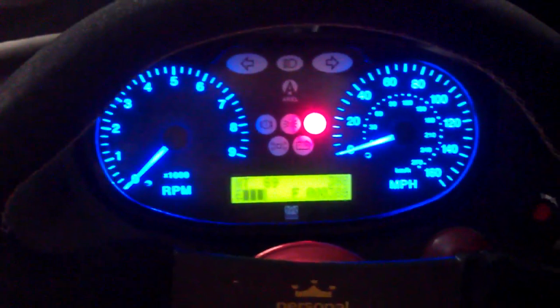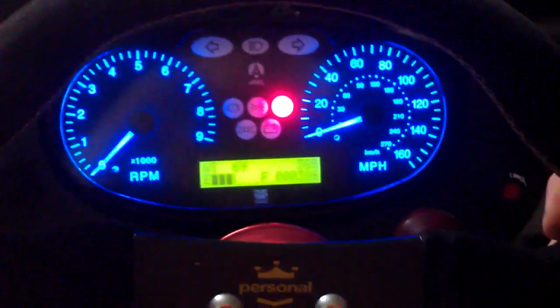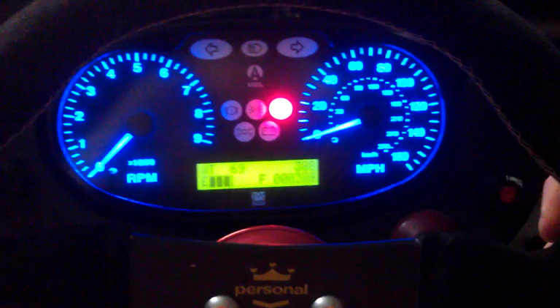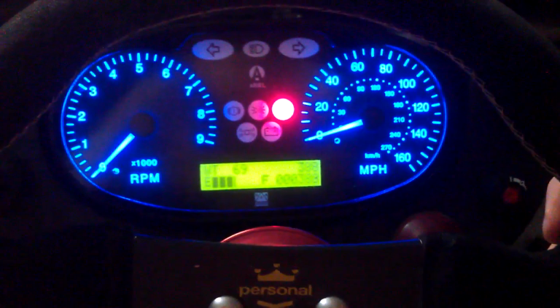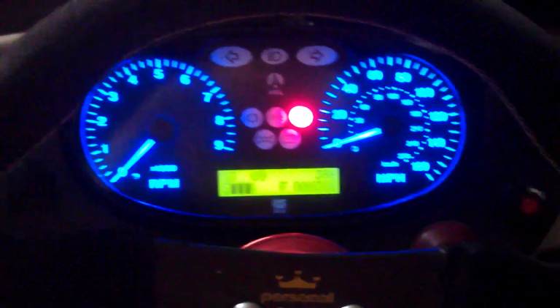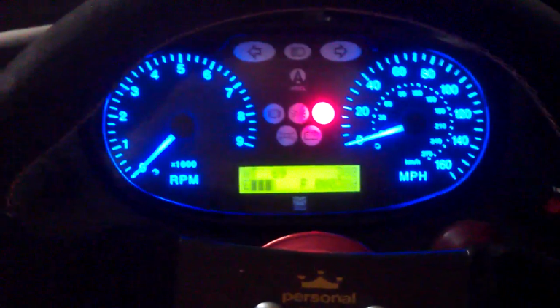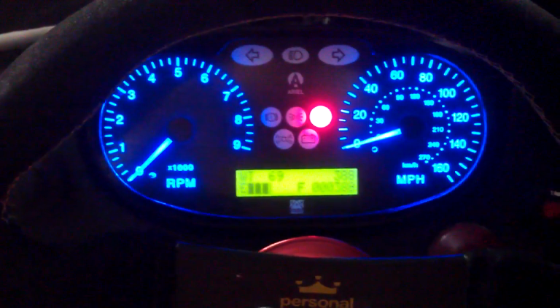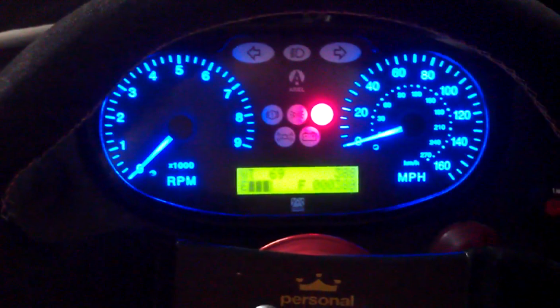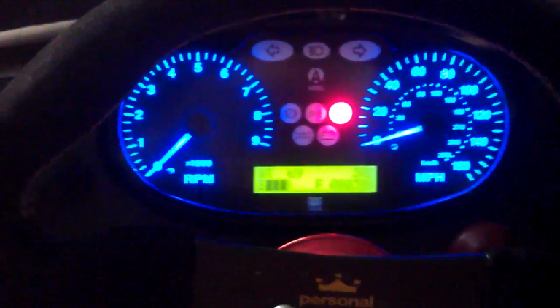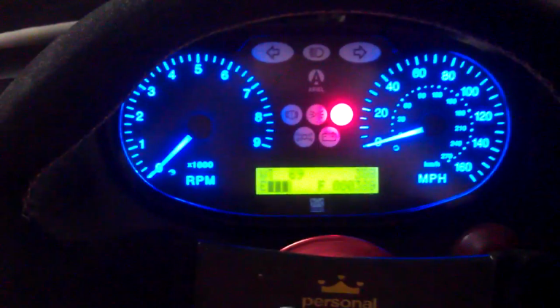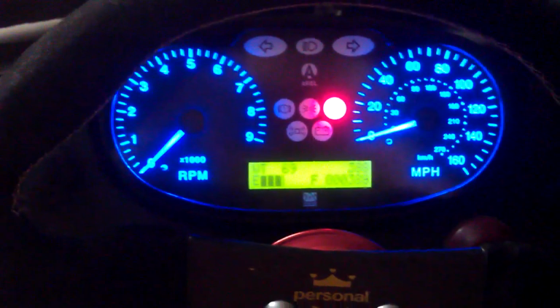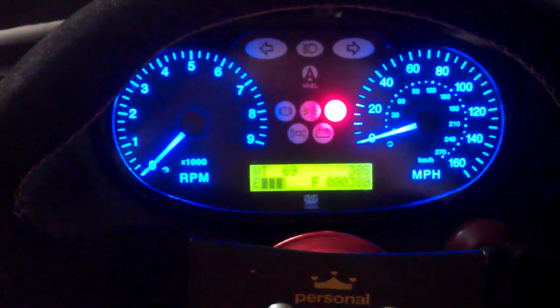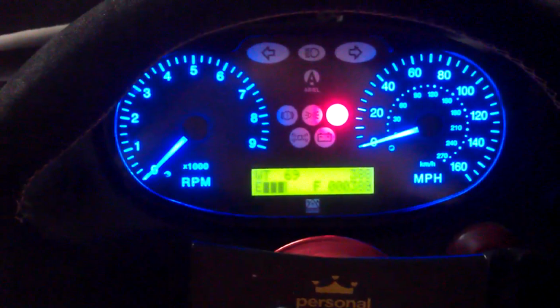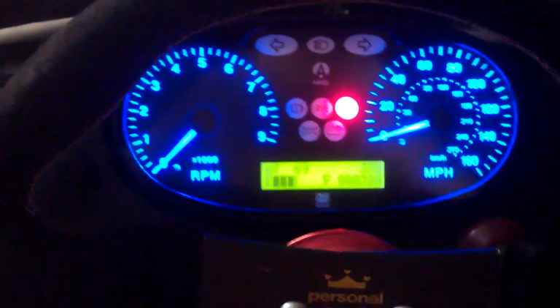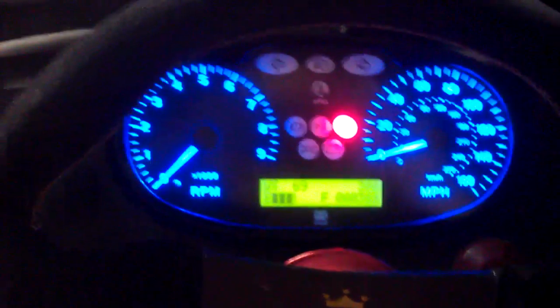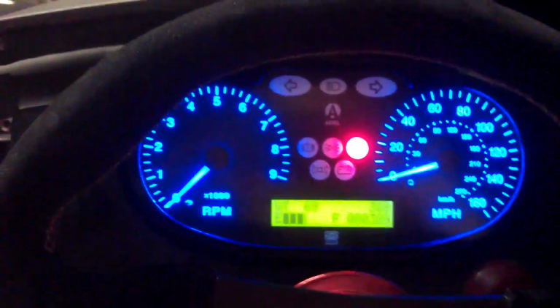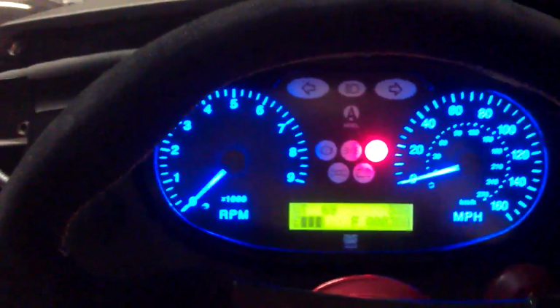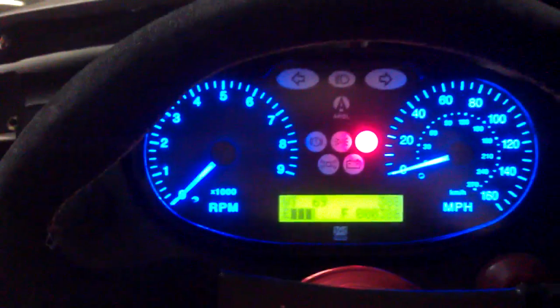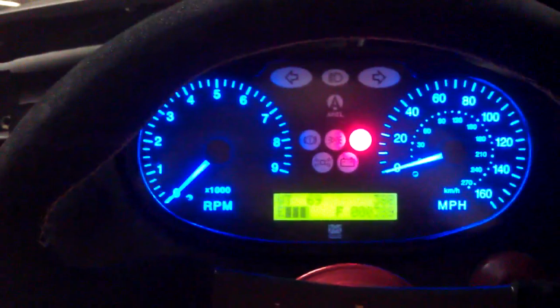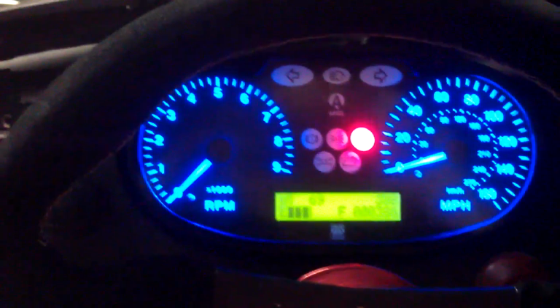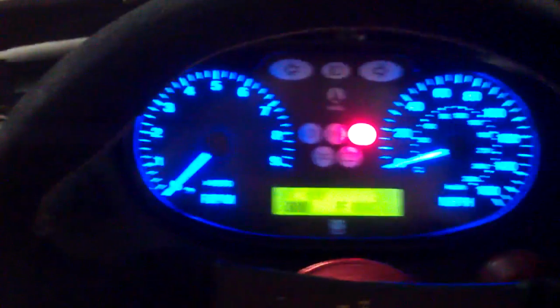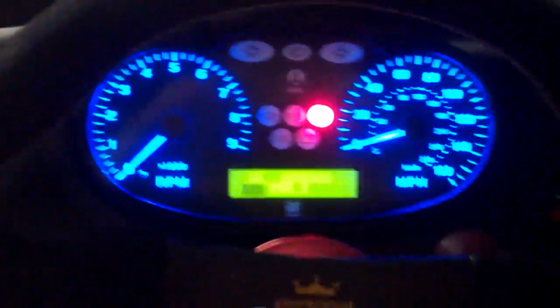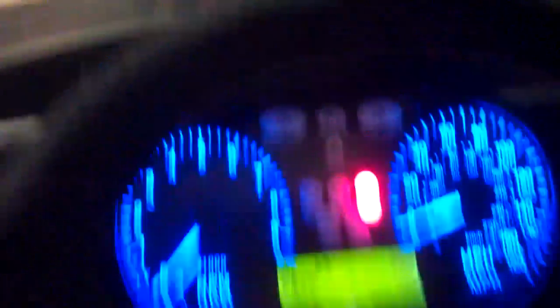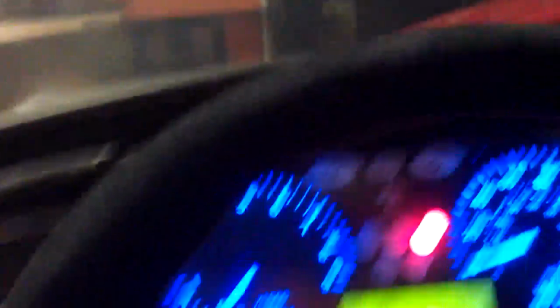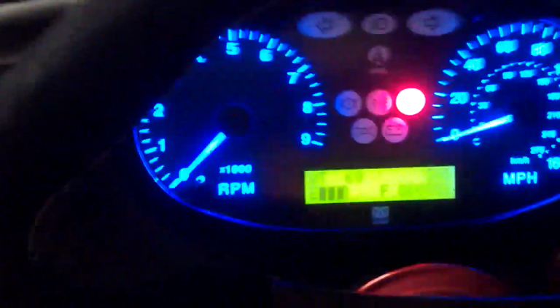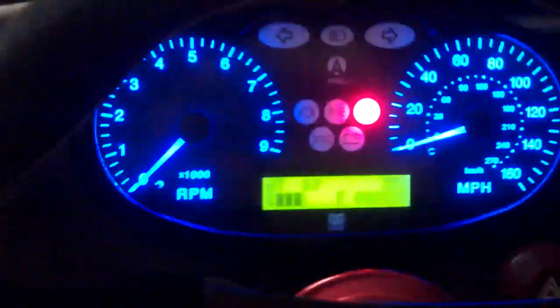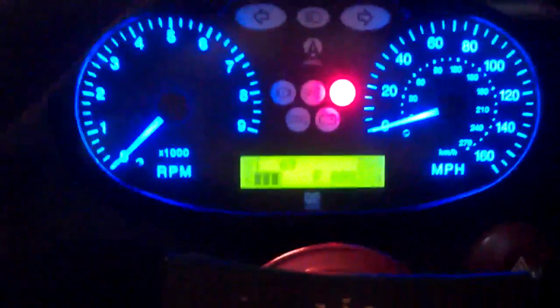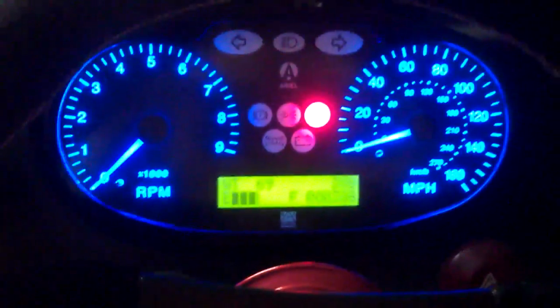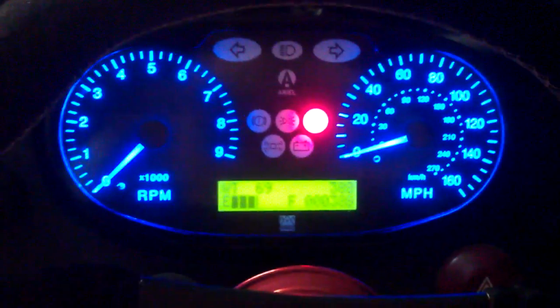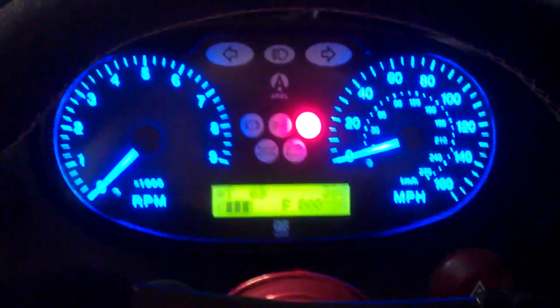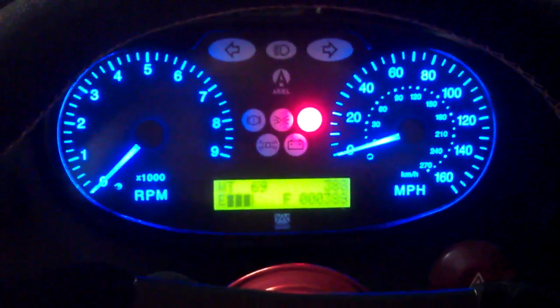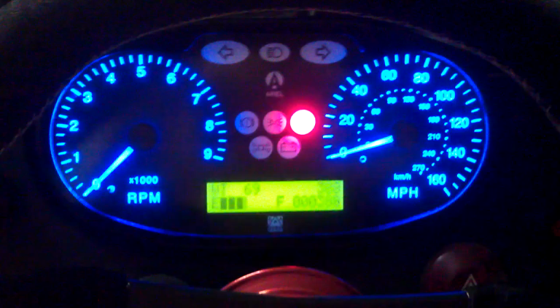Not much else to show. Installation is pretty much plug and play. The box itself is about two and a half square inches — I'll put some photos up of it later.